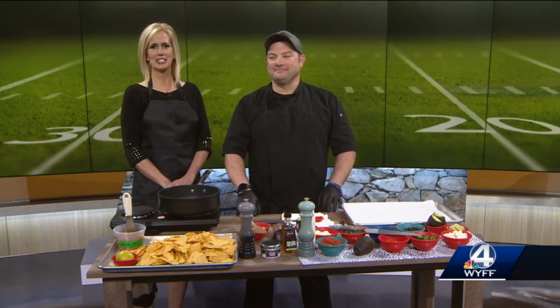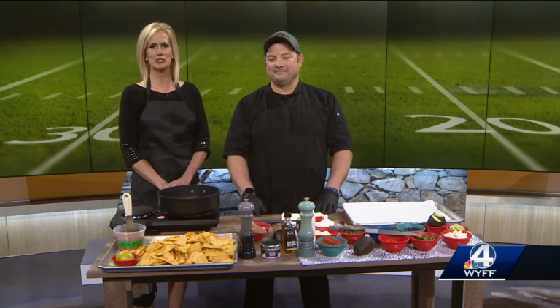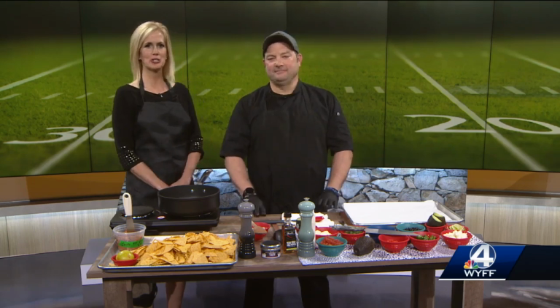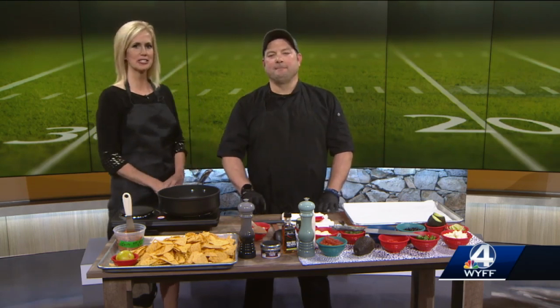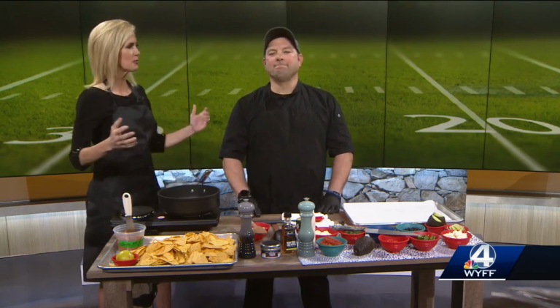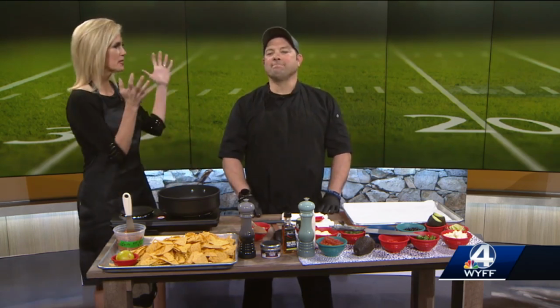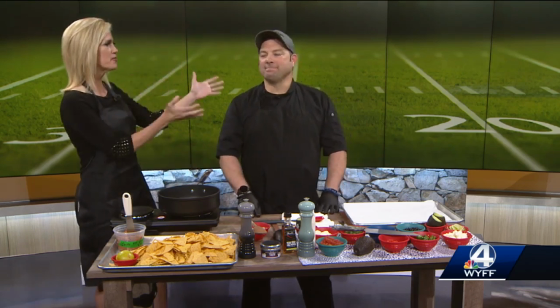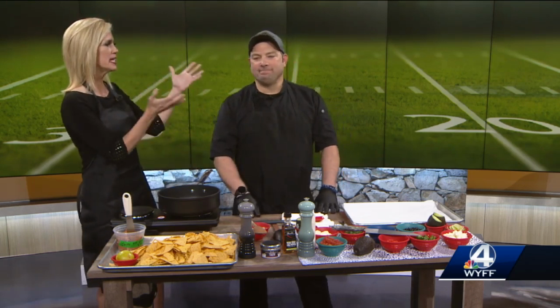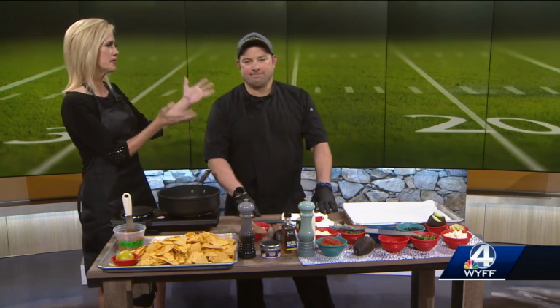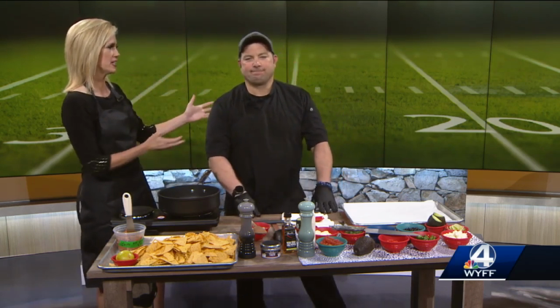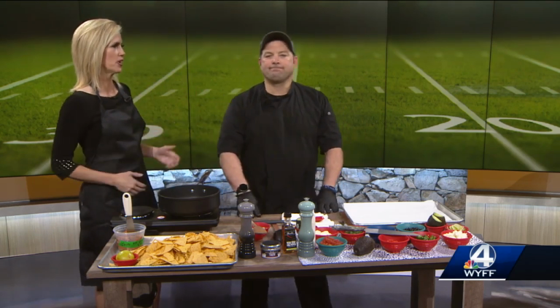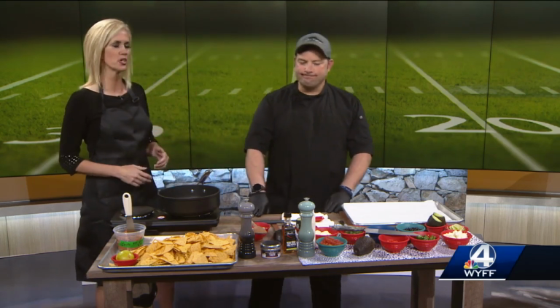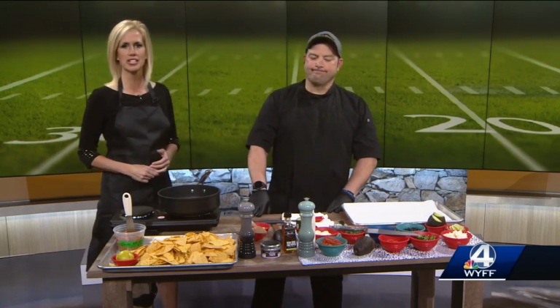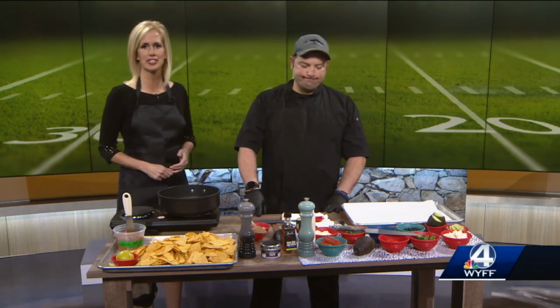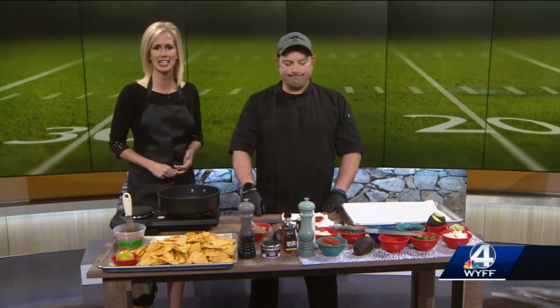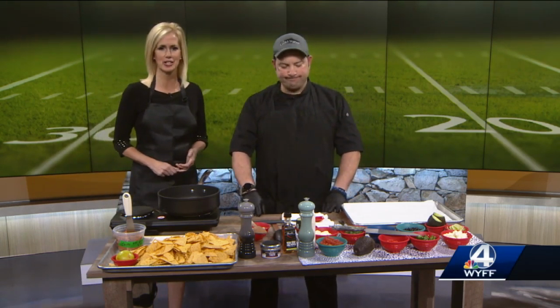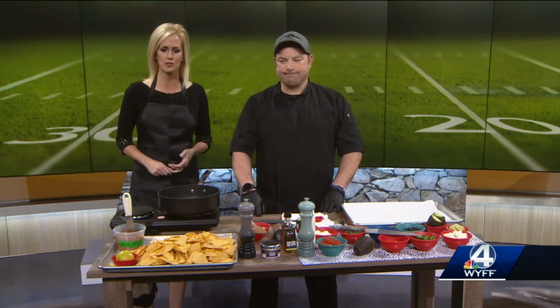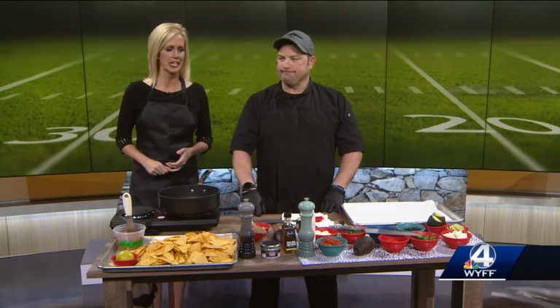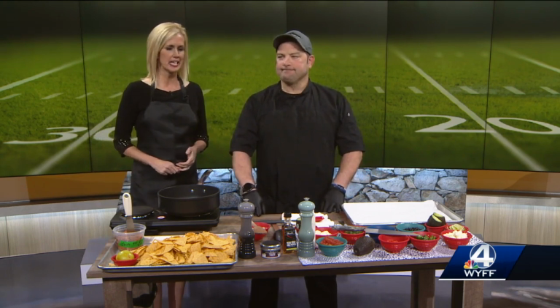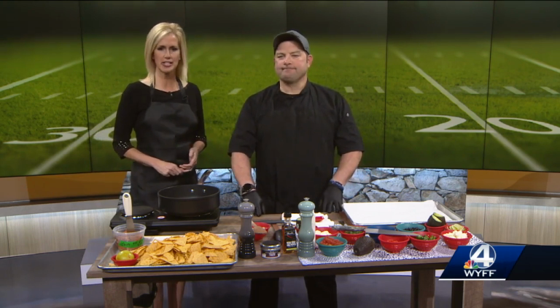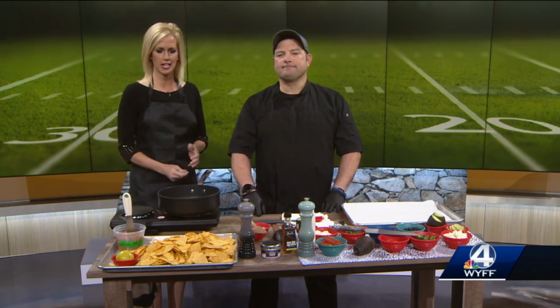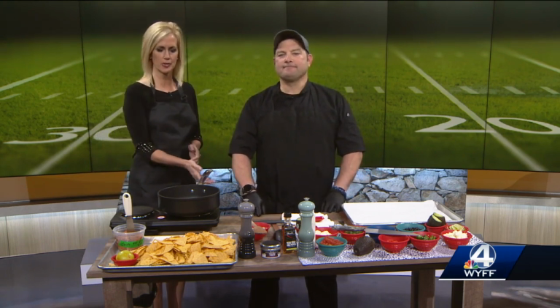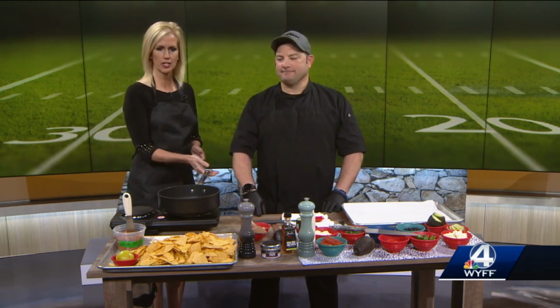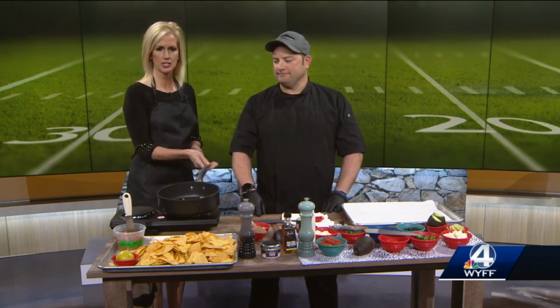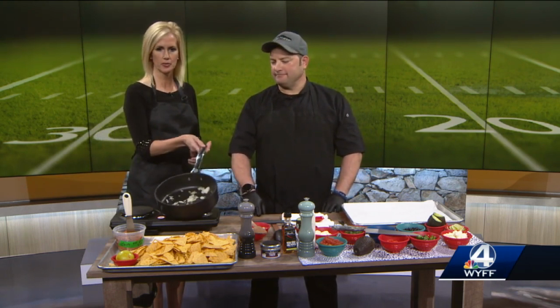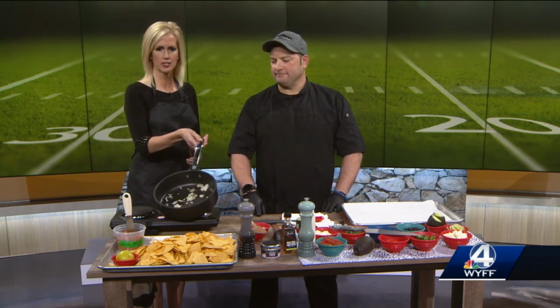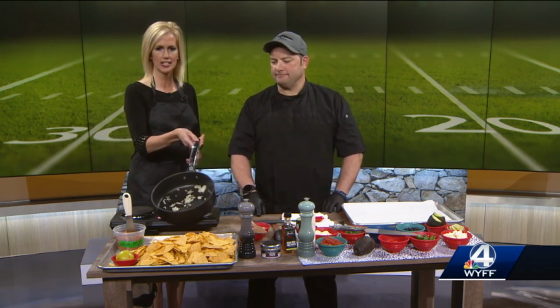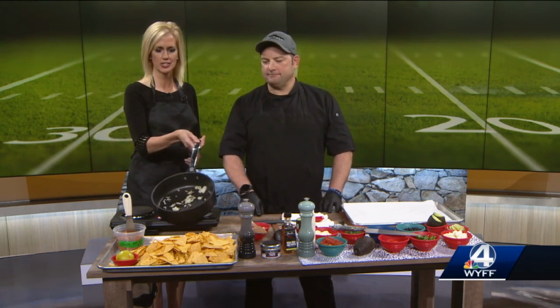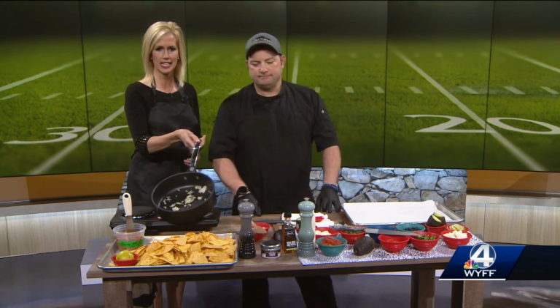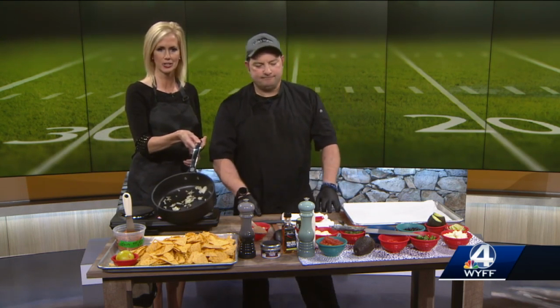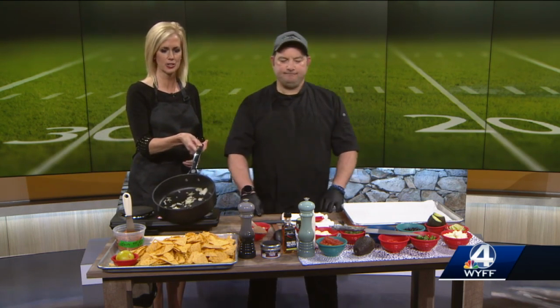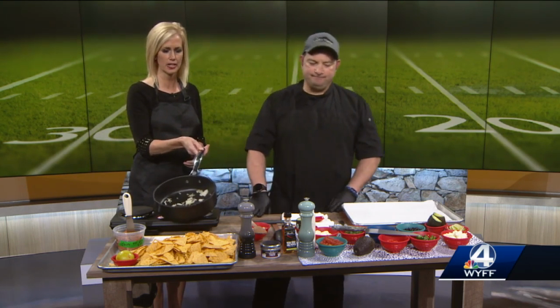It smells so good. Today we're welcoming Vinny Binnish from the Cook Station in downtown Greenville. He's making nachos. By the way, you can't smell it, but these are onions sautéing. It looks good already.